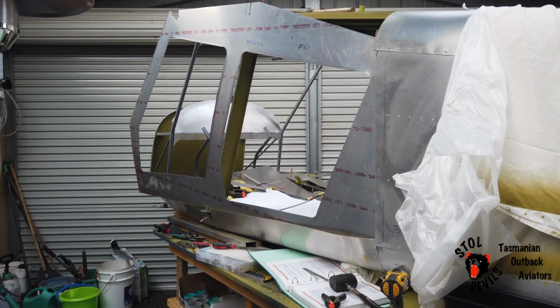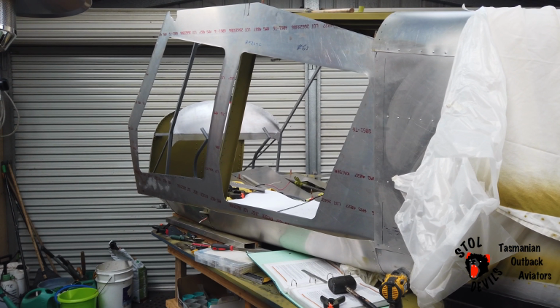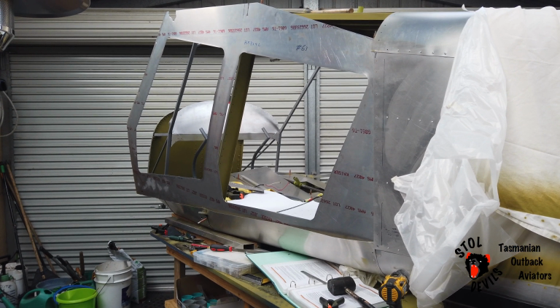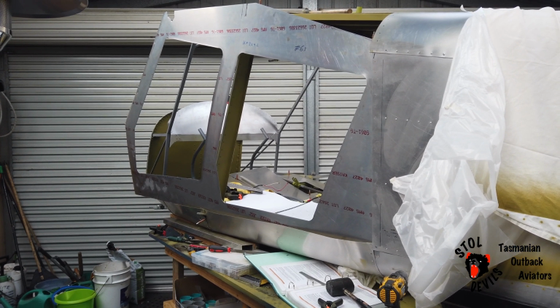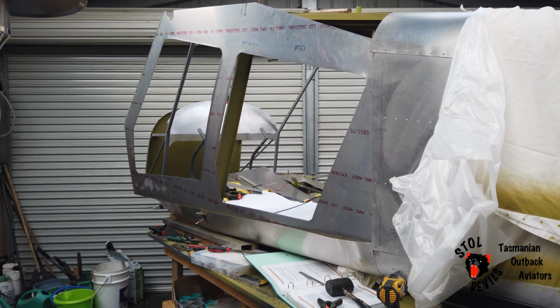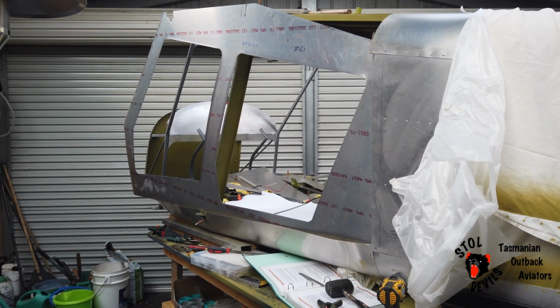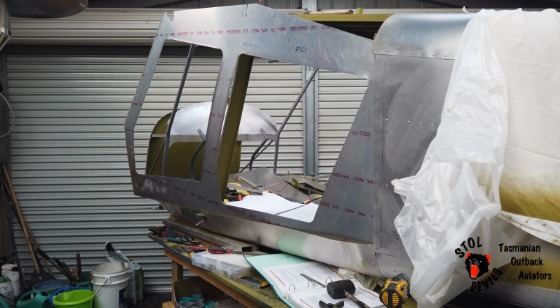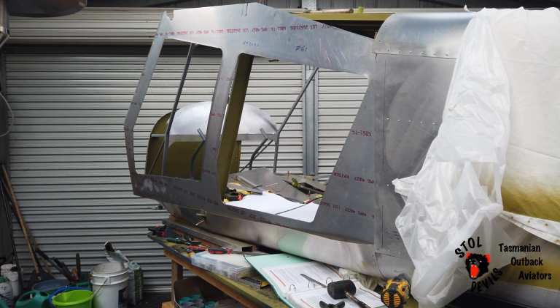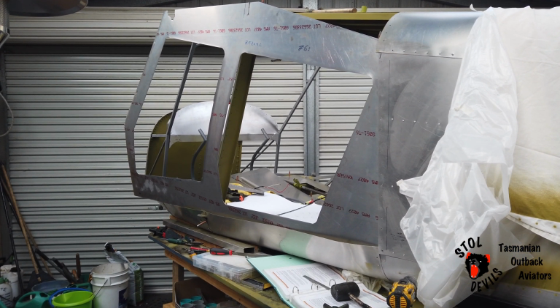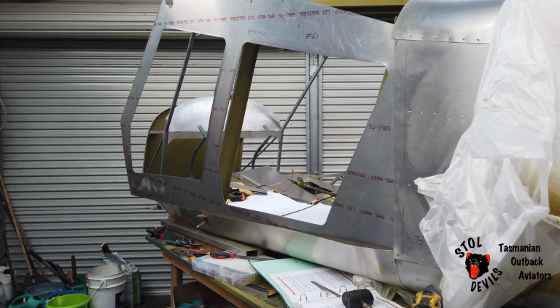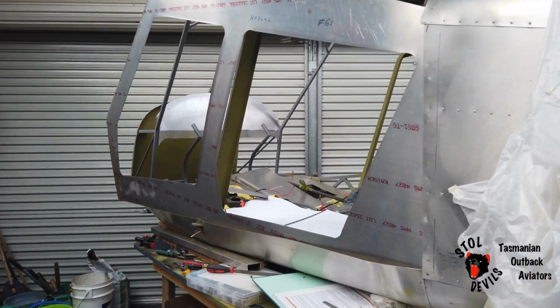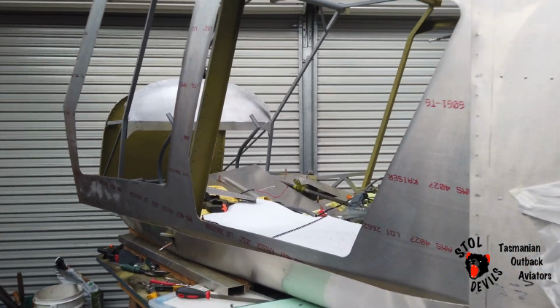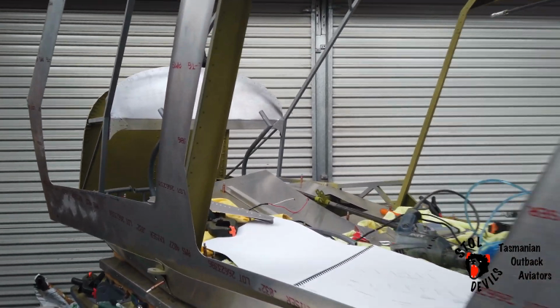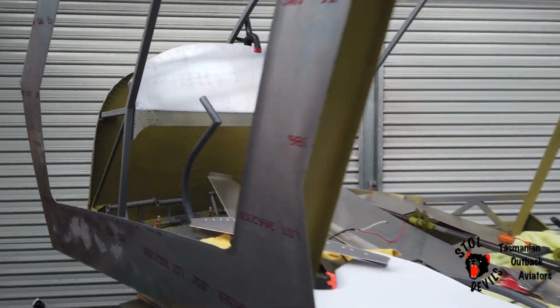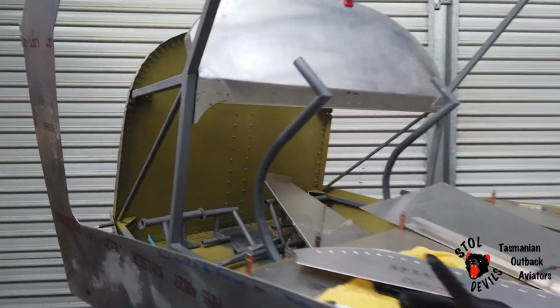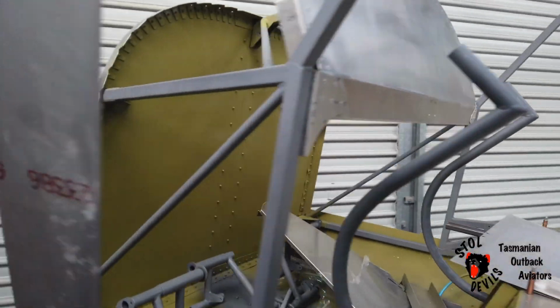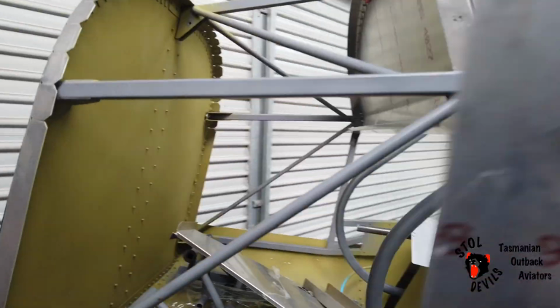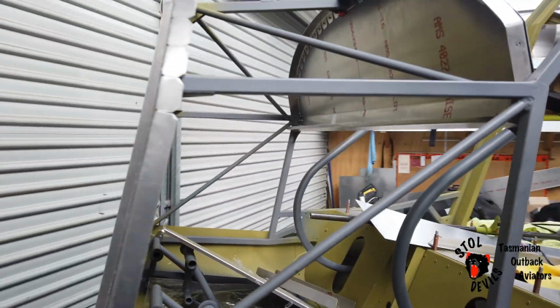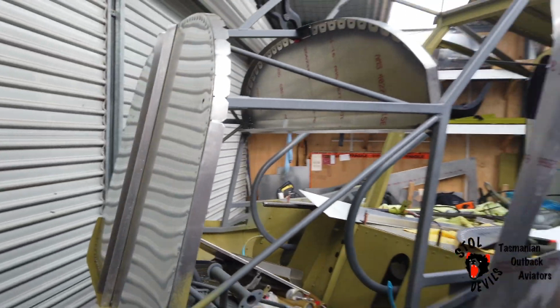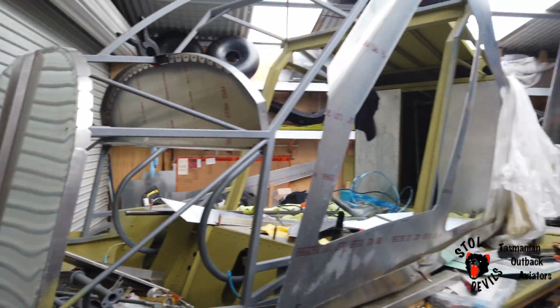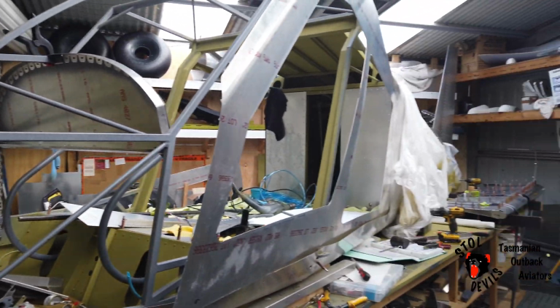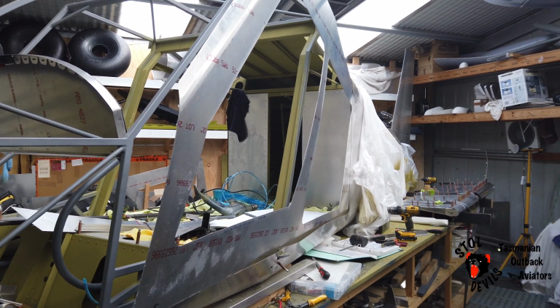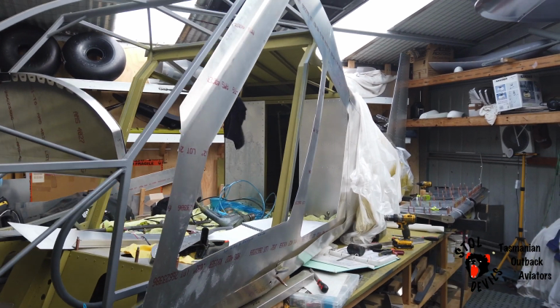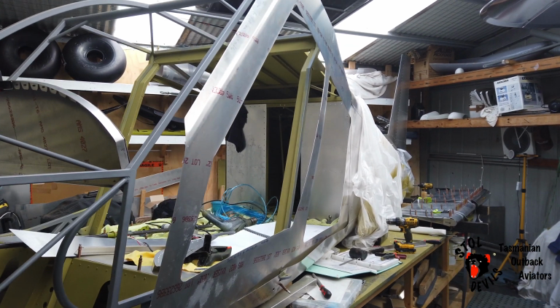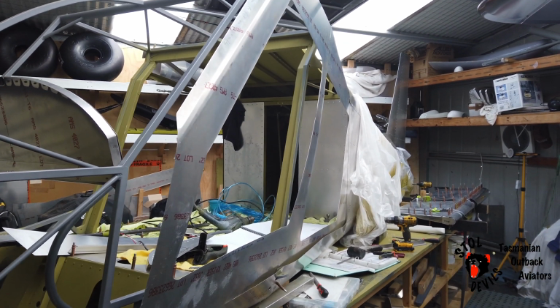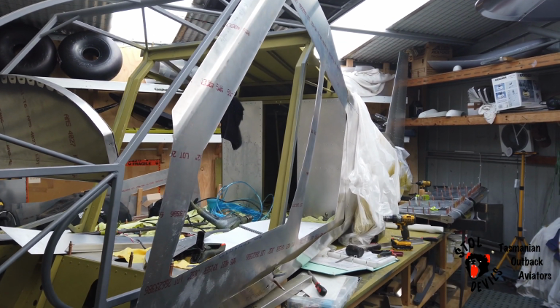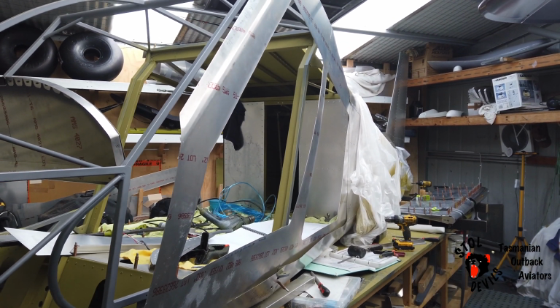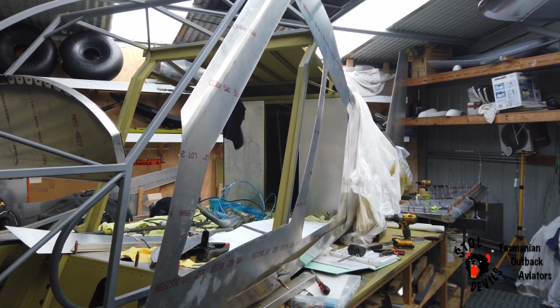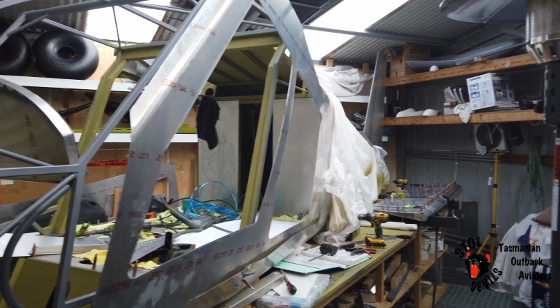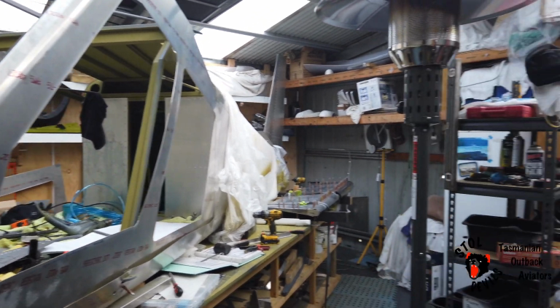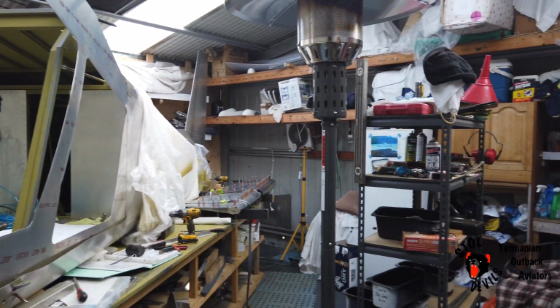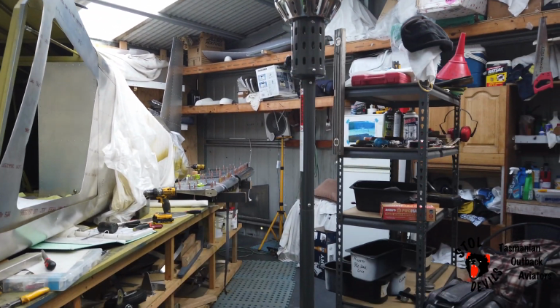So after the next day or two, she'll start to look more like an aeroplane fuselage. Looking good. Had a slight delay this morning — had to go out and buy a heater.